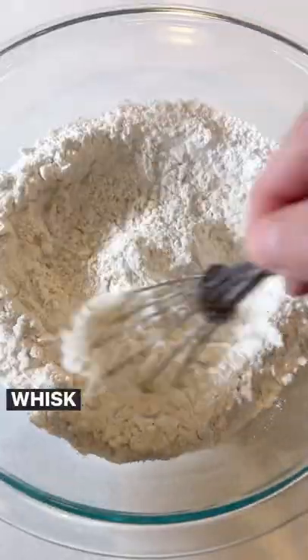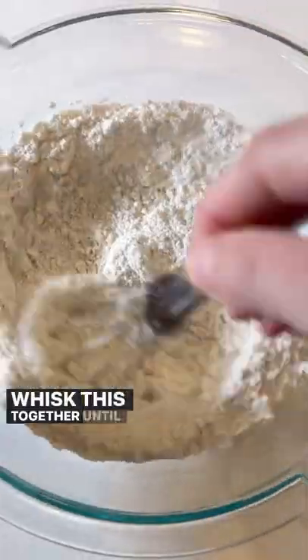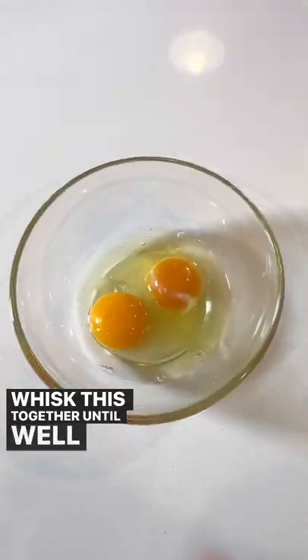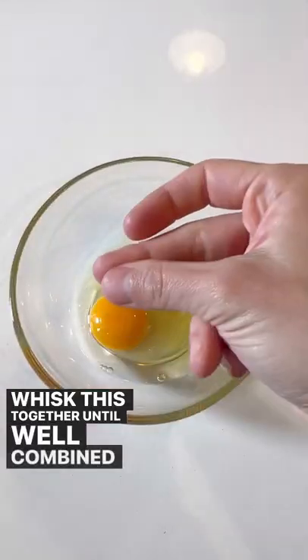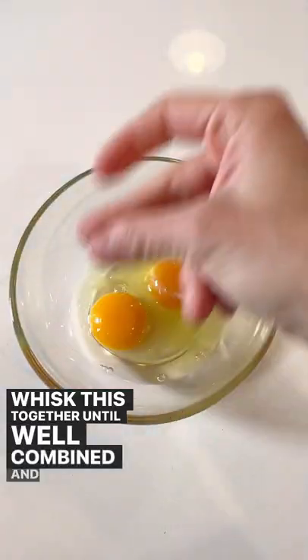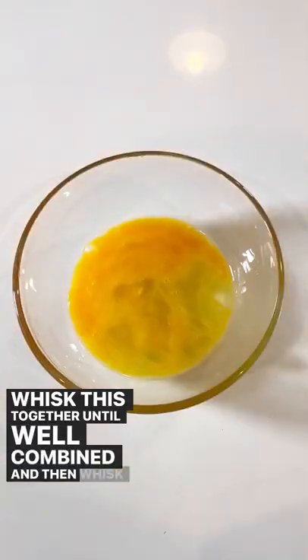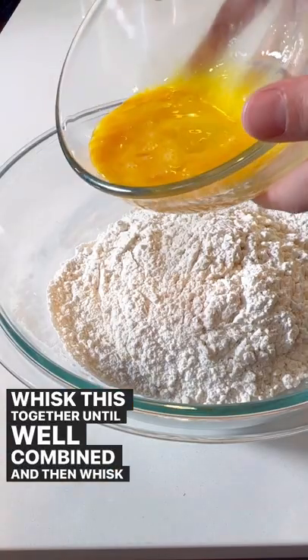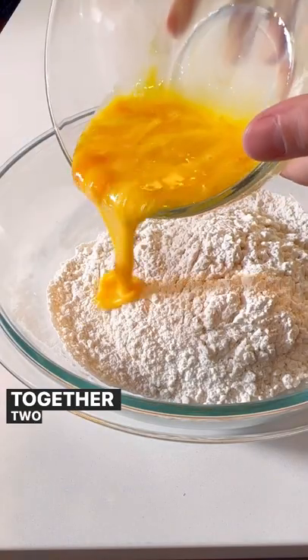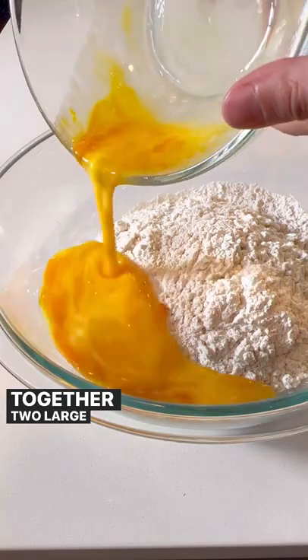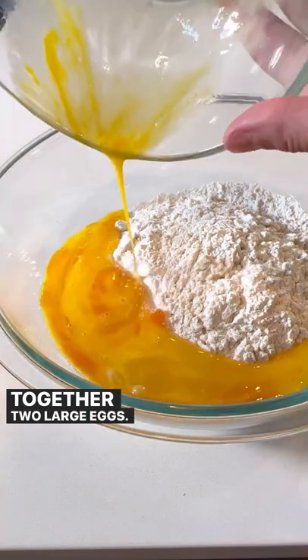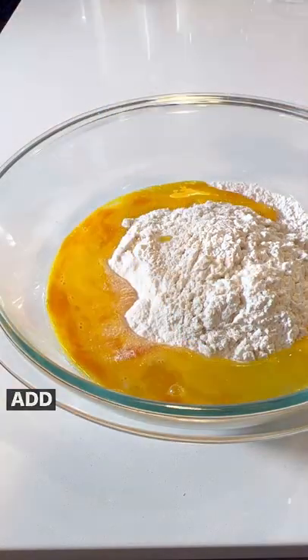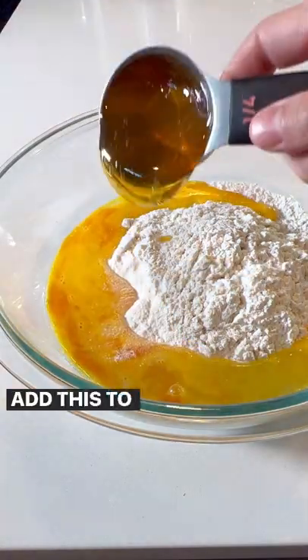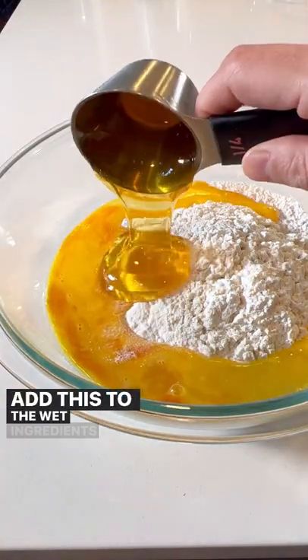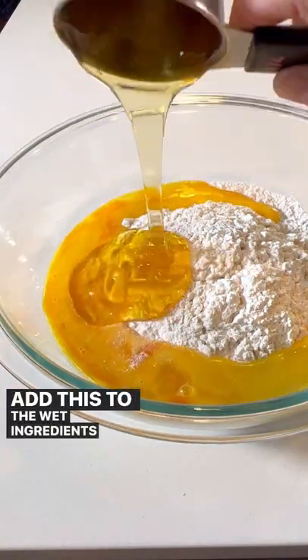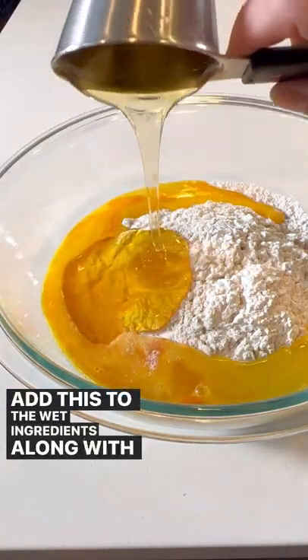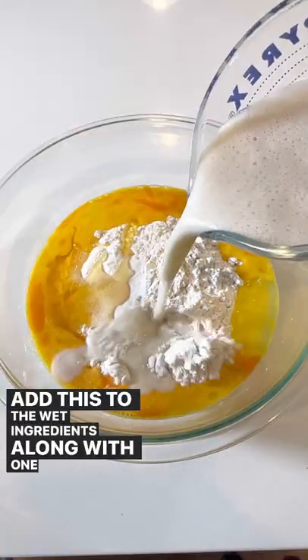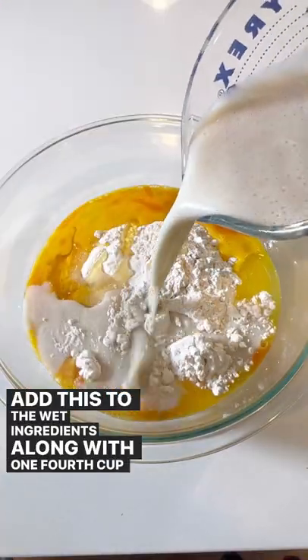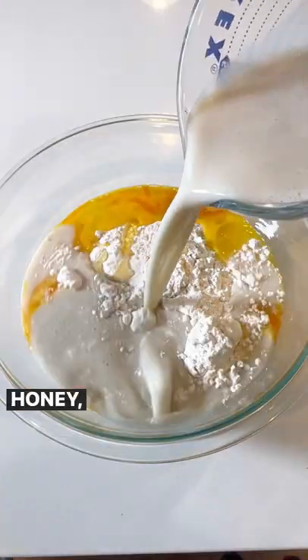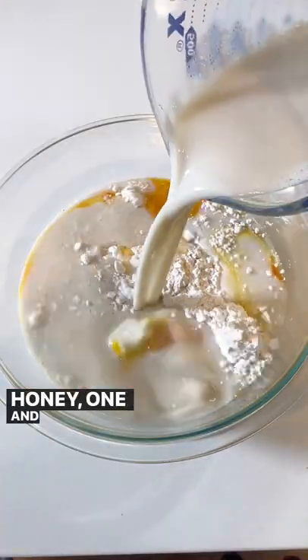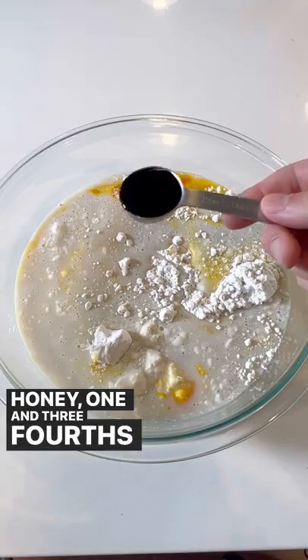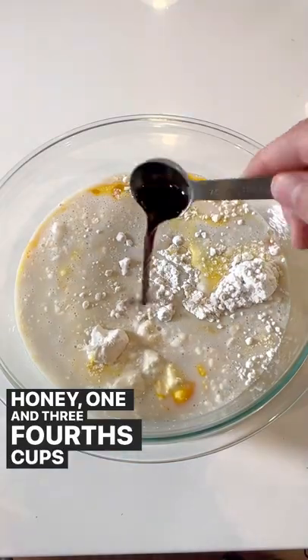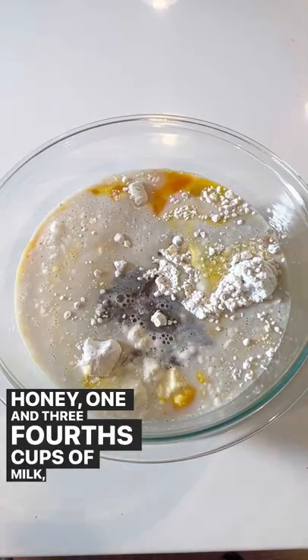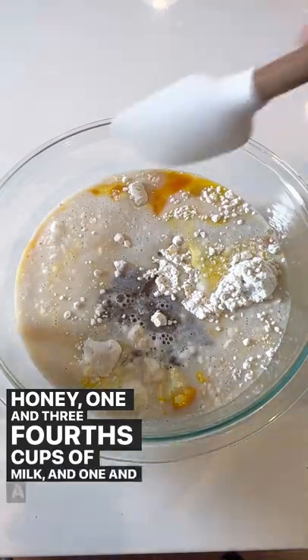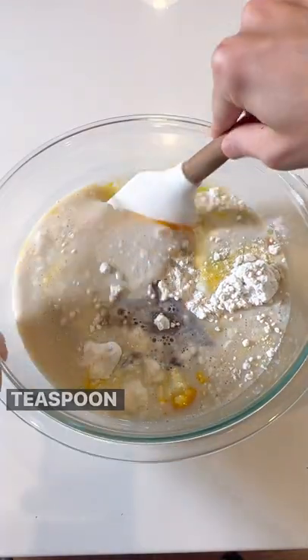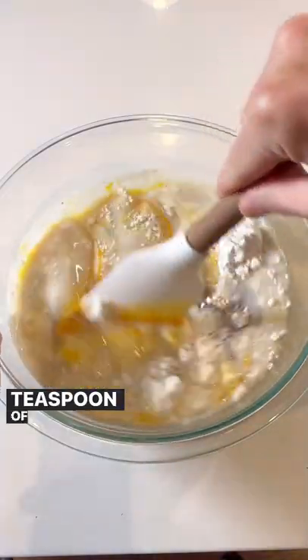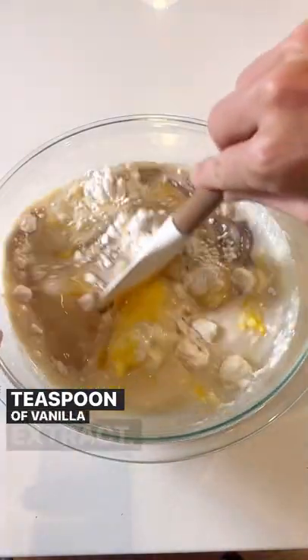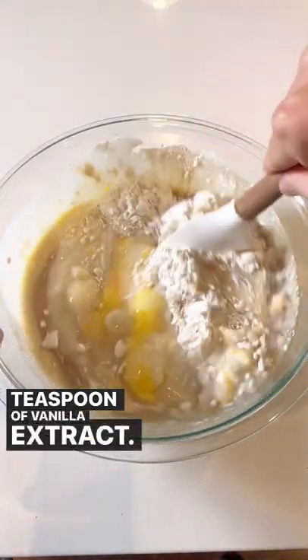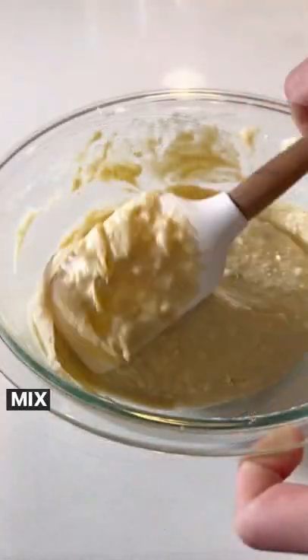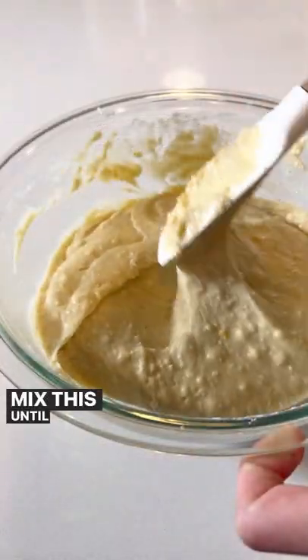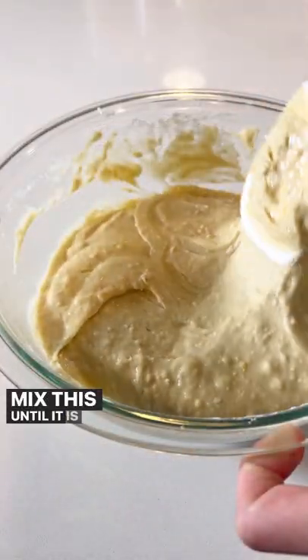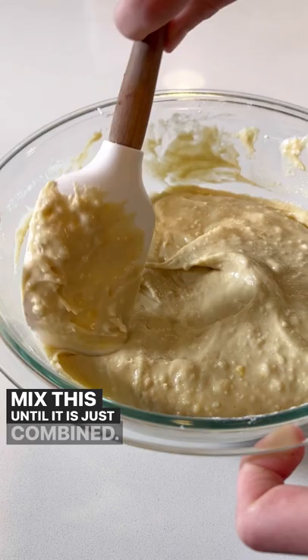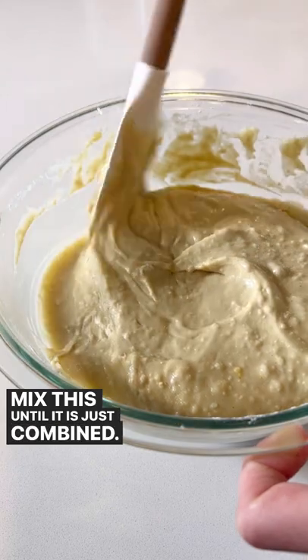Whisk this together until well combined, and then whisk together two large eggs. Add this to the wet ingredients, along with 1/4 cup of honey, 1 3/4 cups of milk, and 1 1/2 teaspoon of vanilla extract.